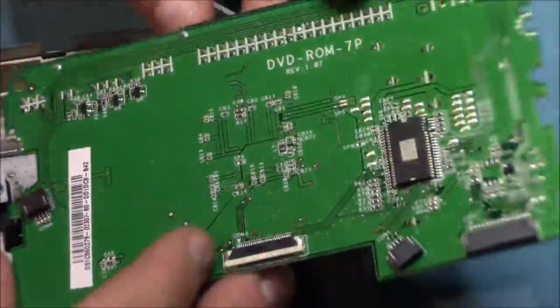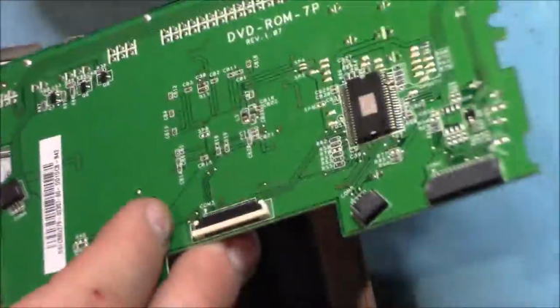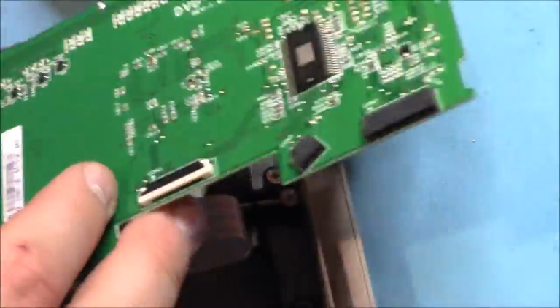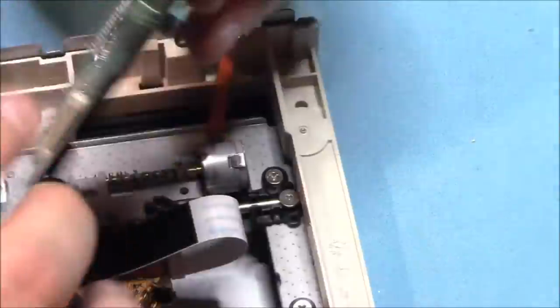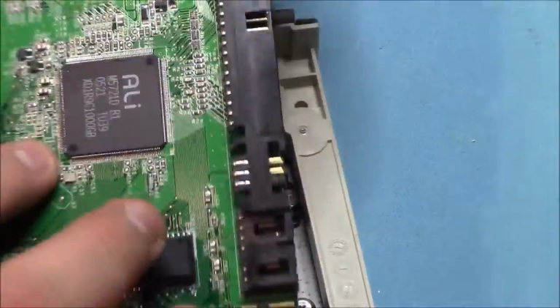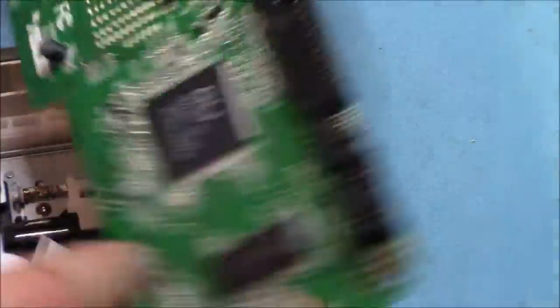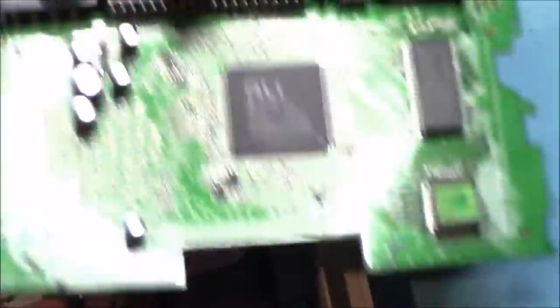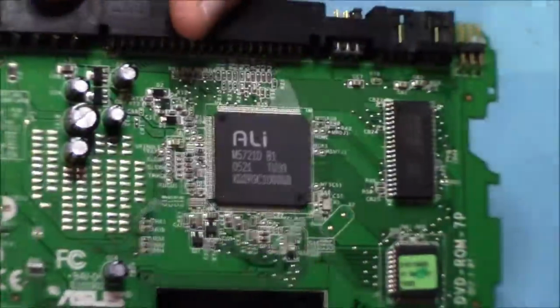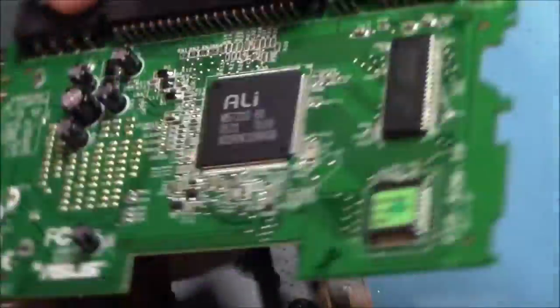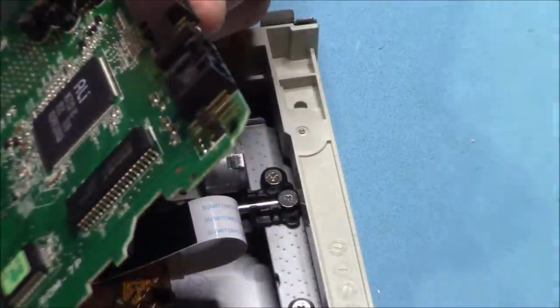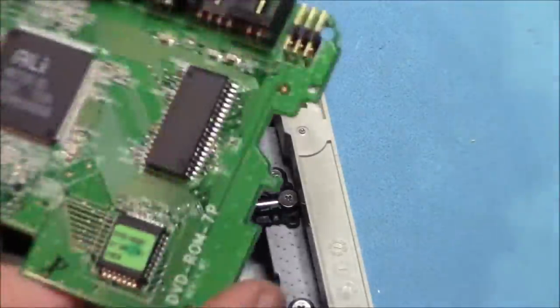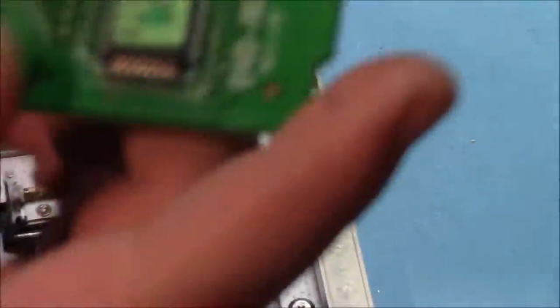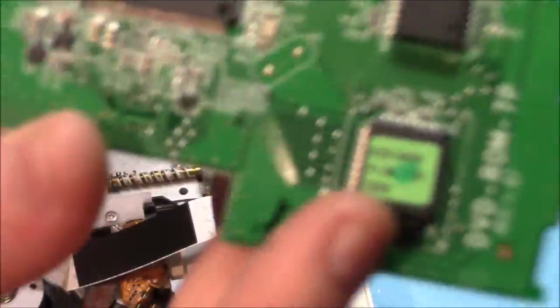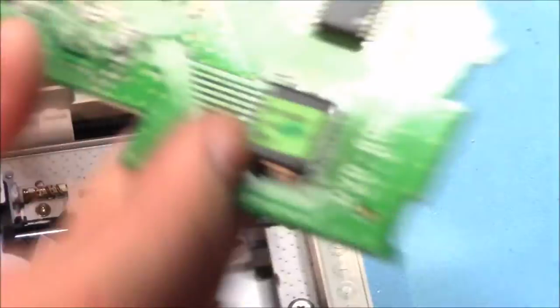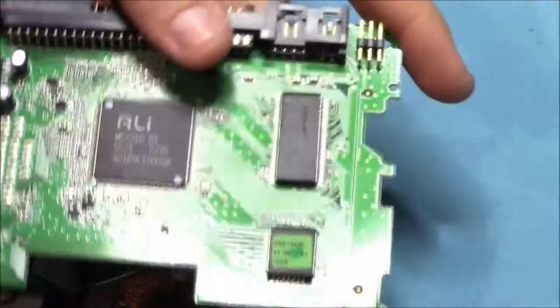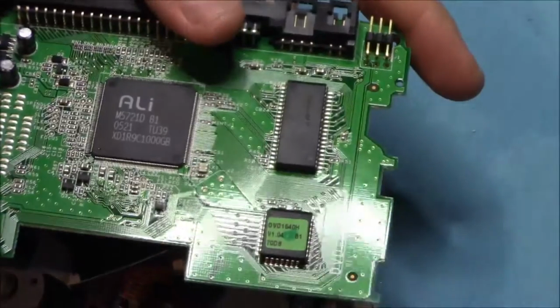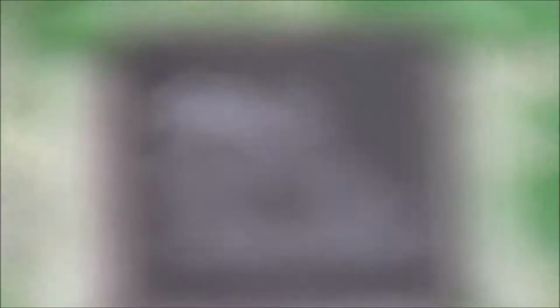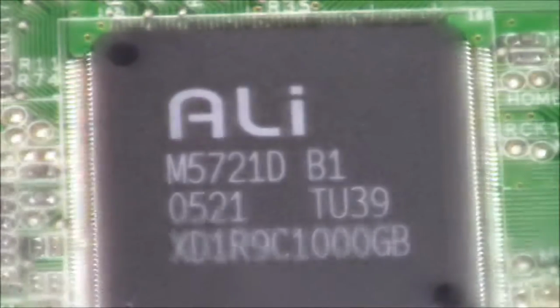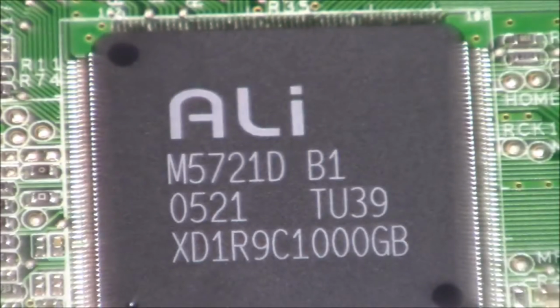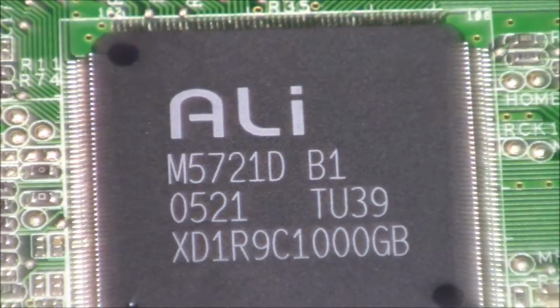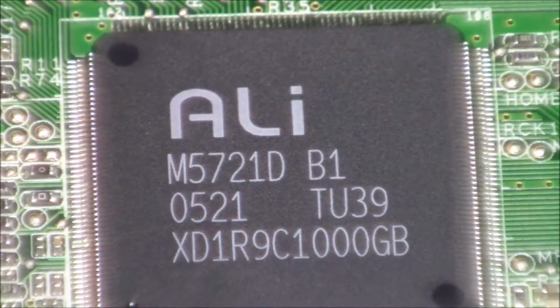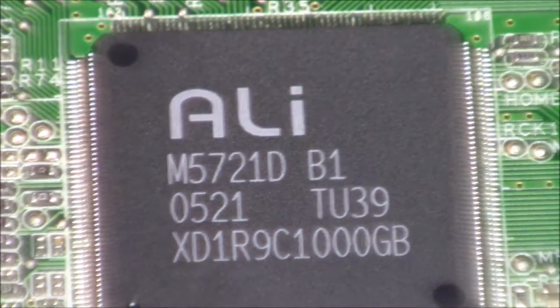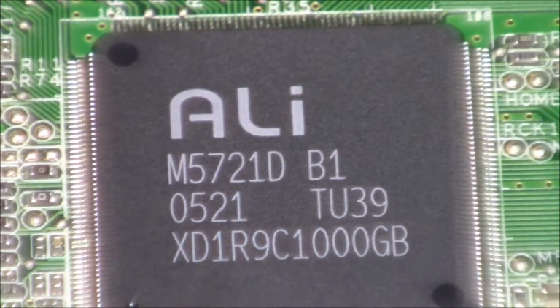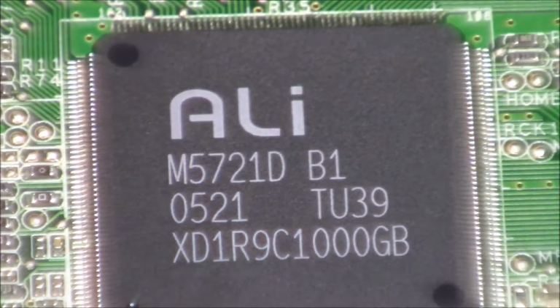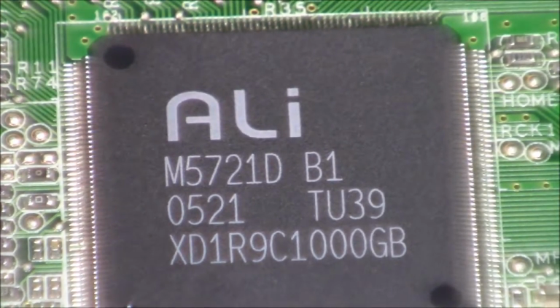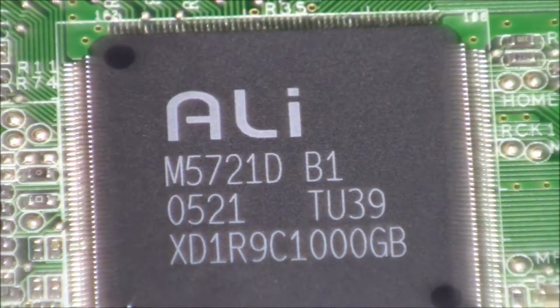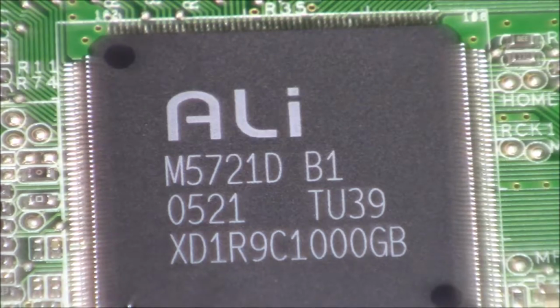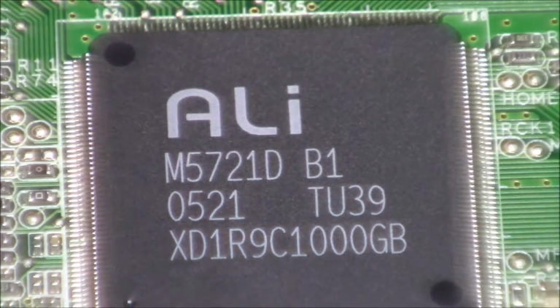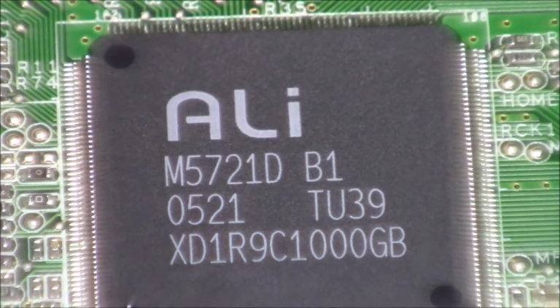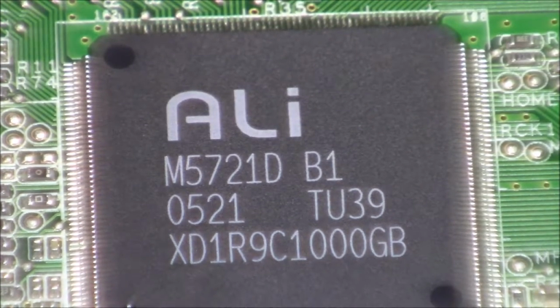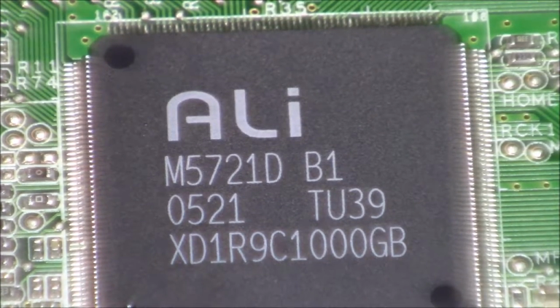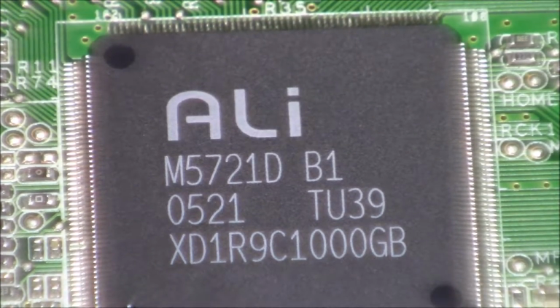We've got our main board out here, so now let's have a closer look at those chips. Here we have our main chip — it's an Ali brand, as you can see. This is the main brain box on the board.